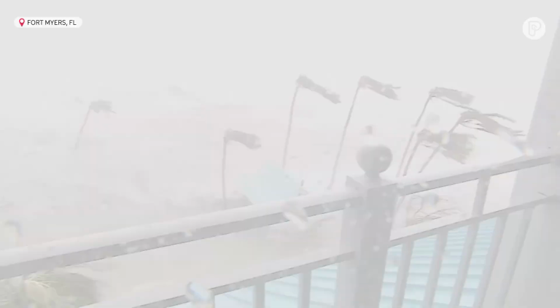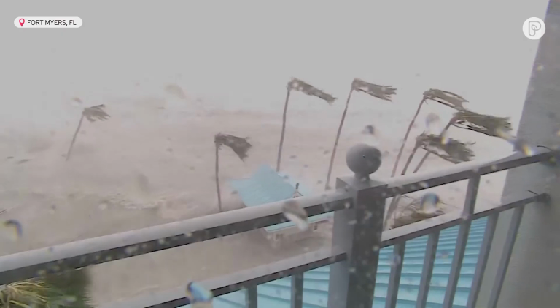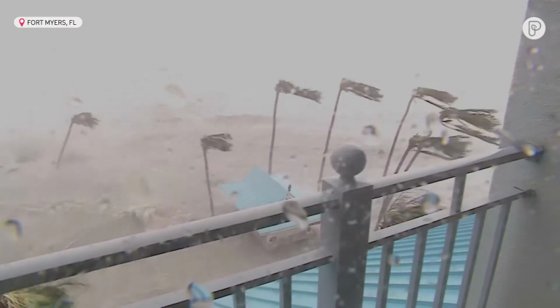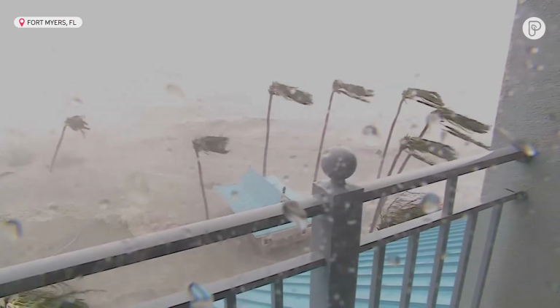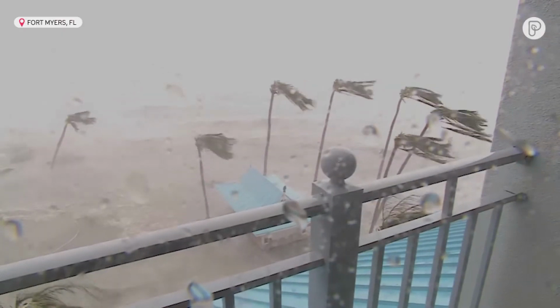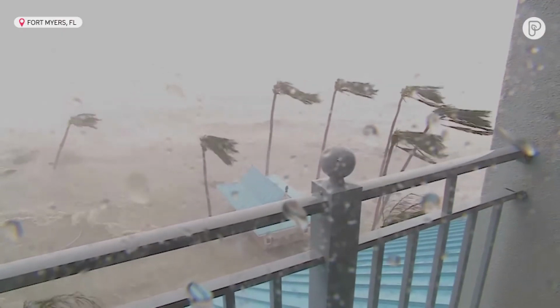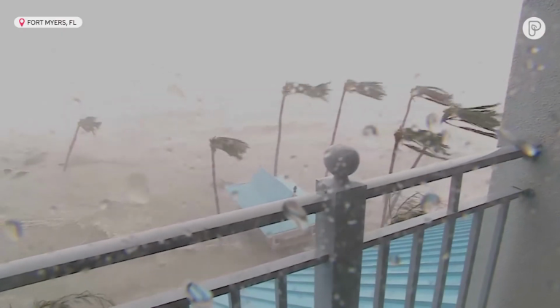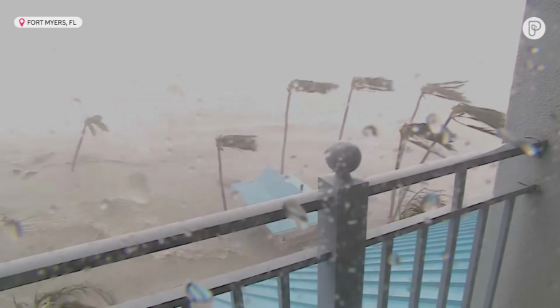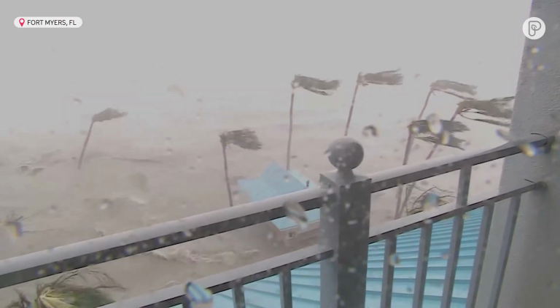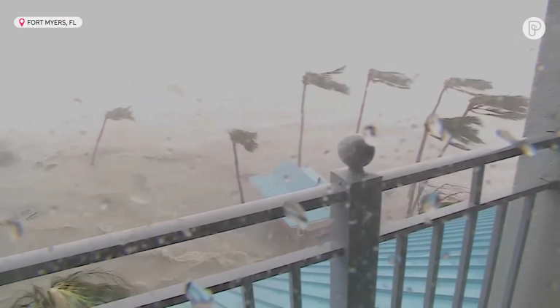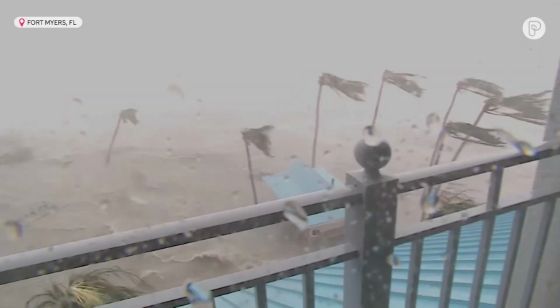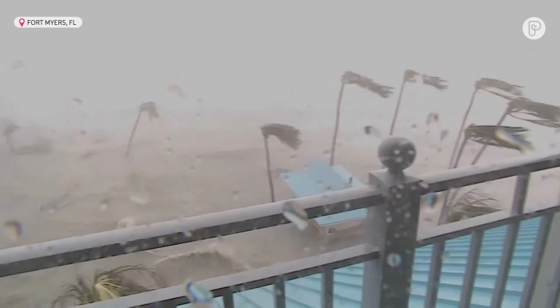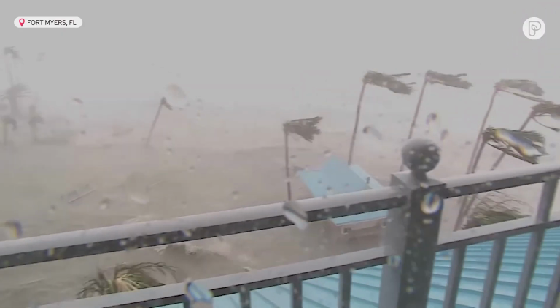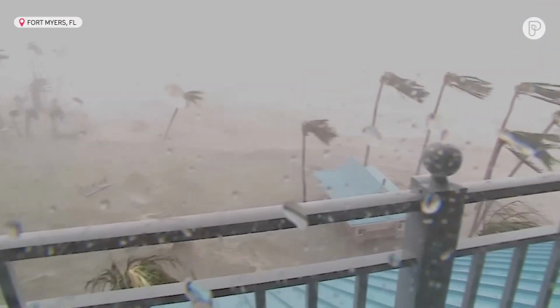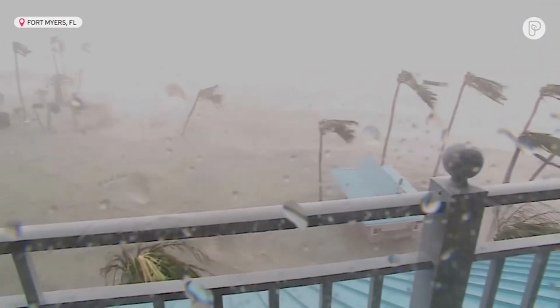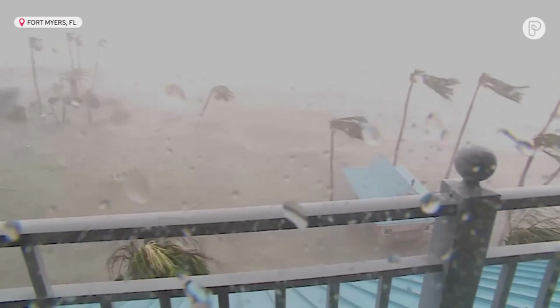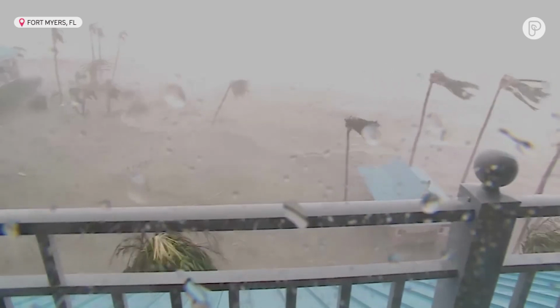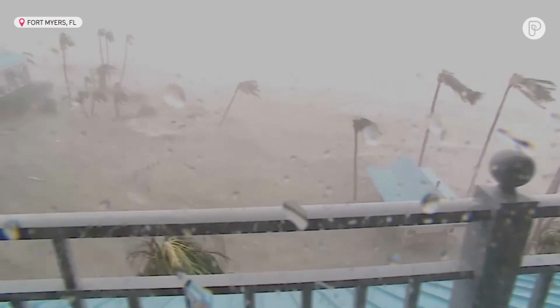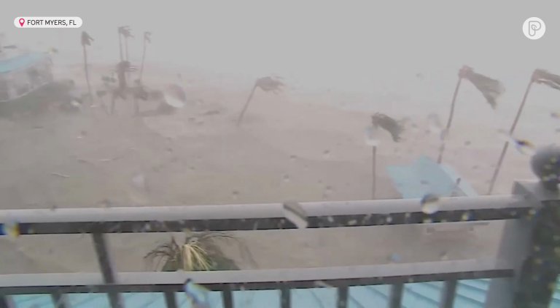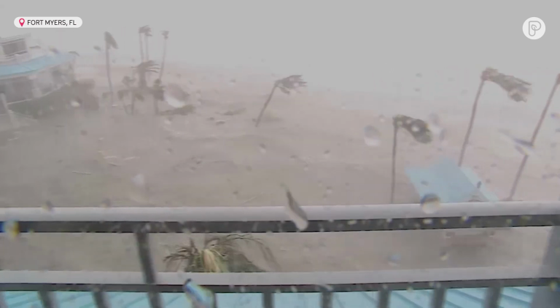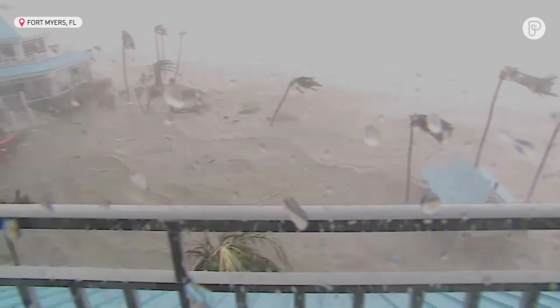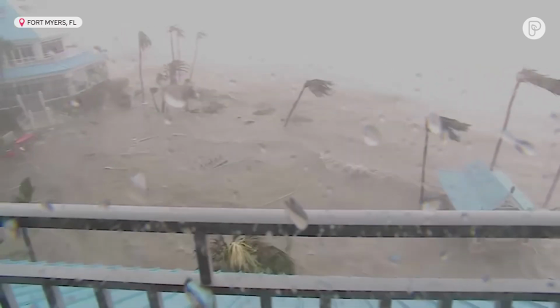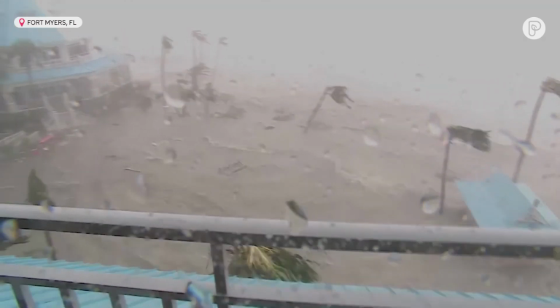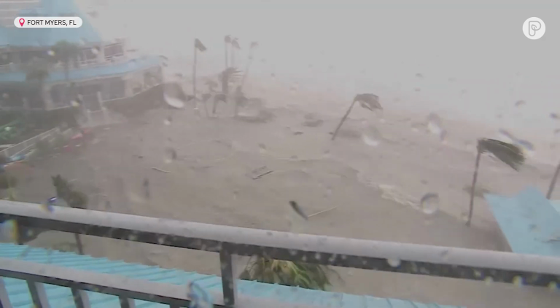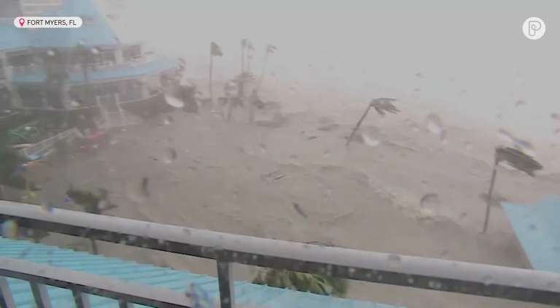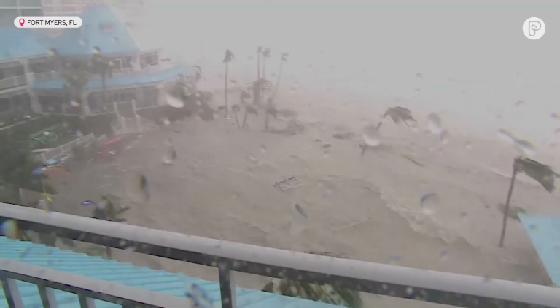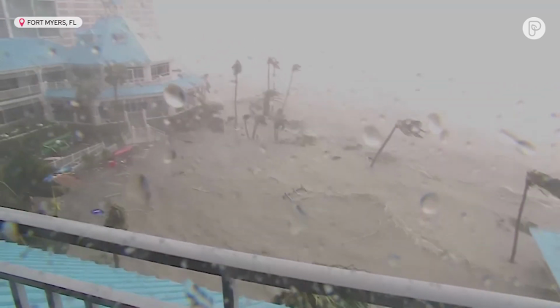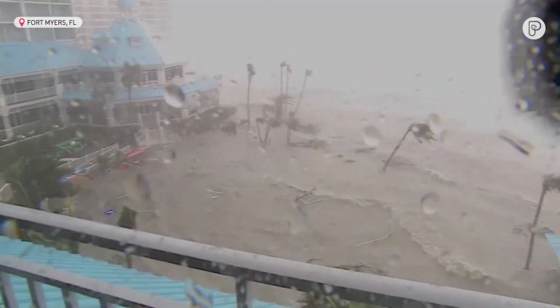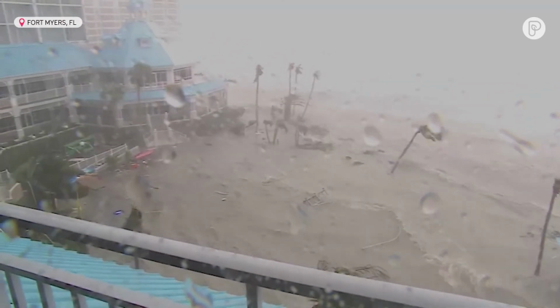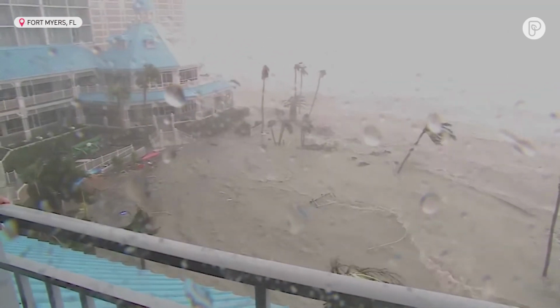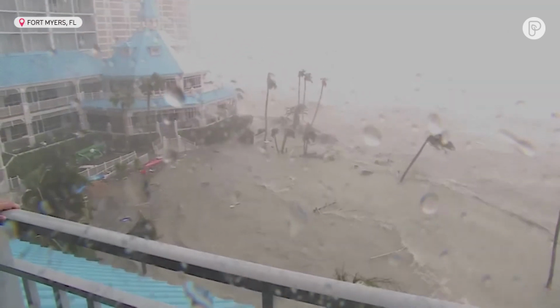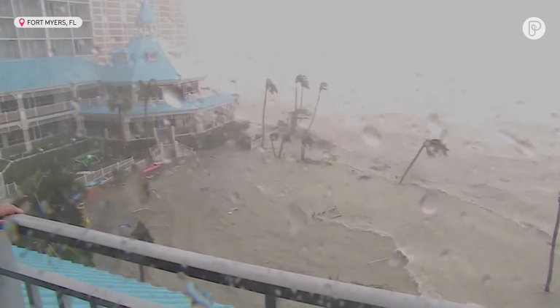We're standing up here on the balcony, and it's 10 or 15 miles an hour here, so we're in a perfect position to get out of the wind and avoid the debris.